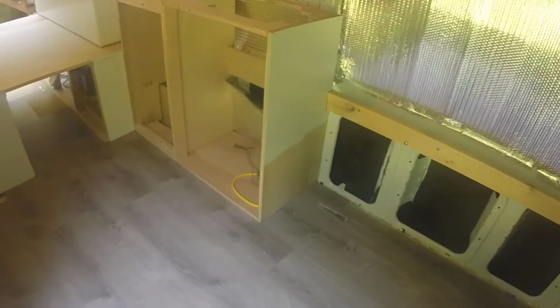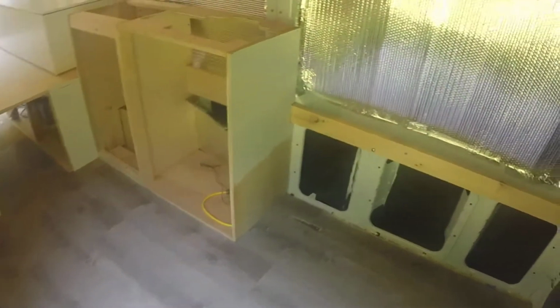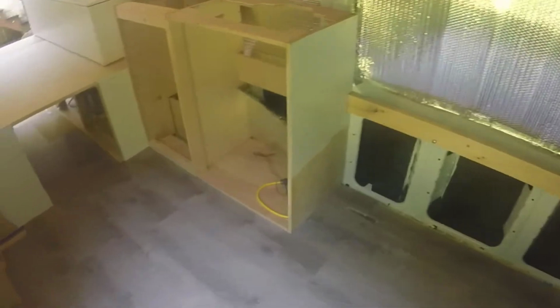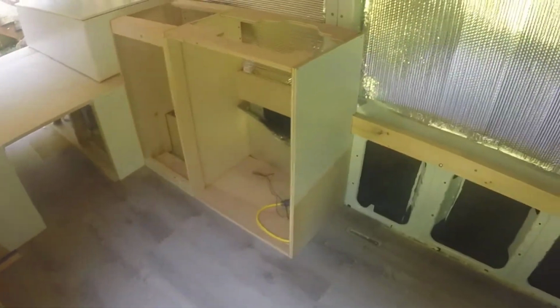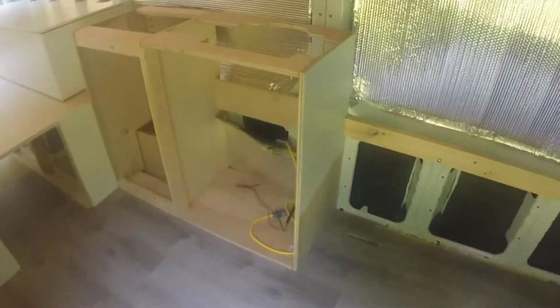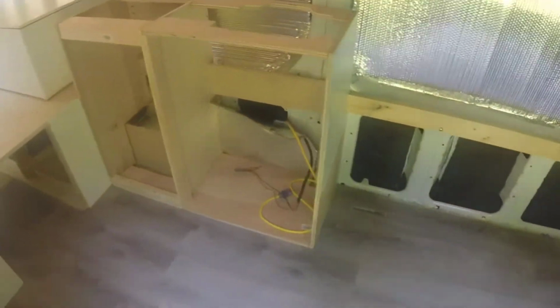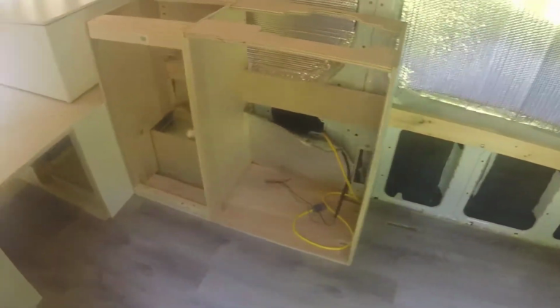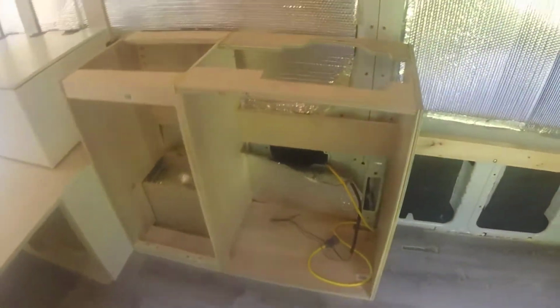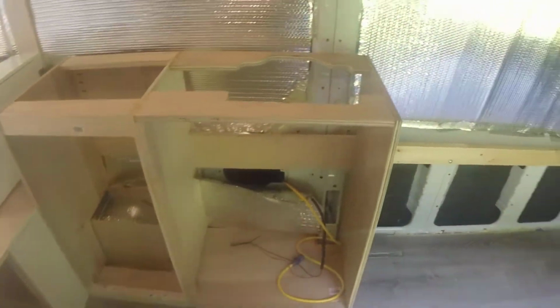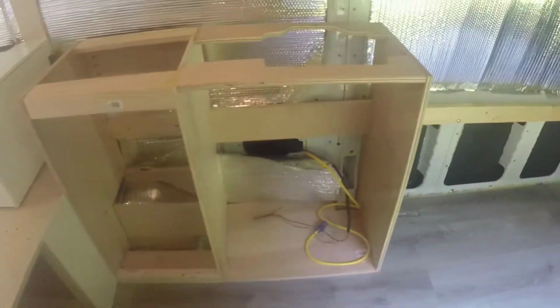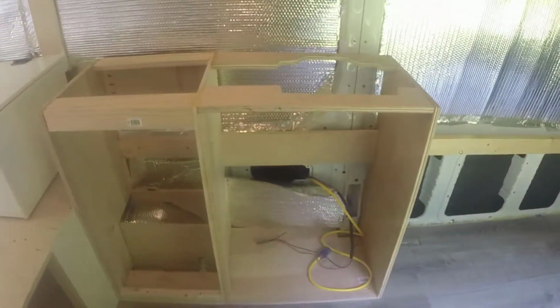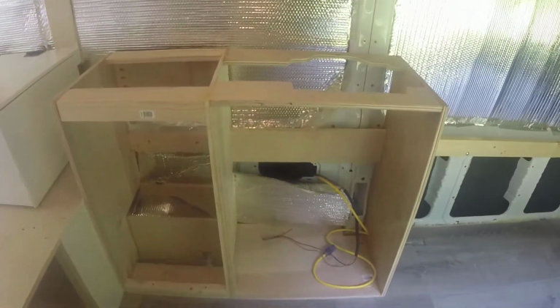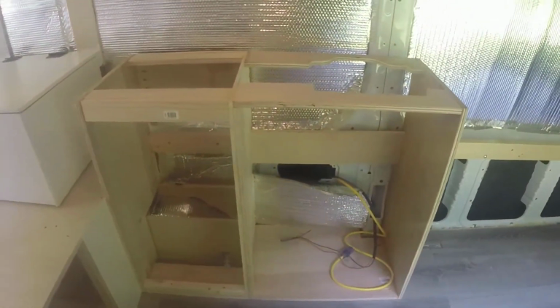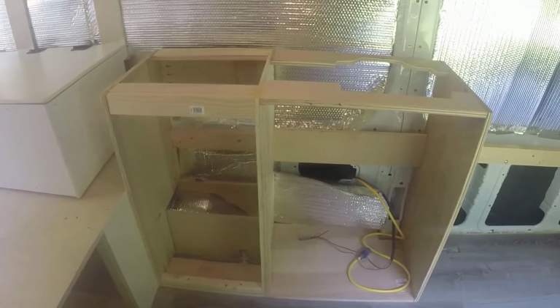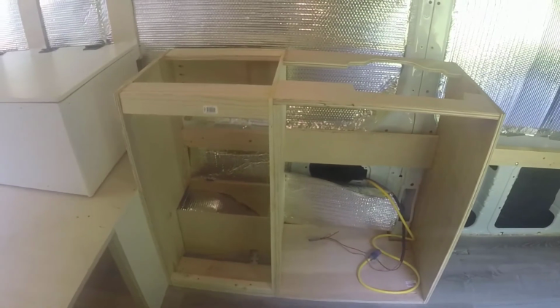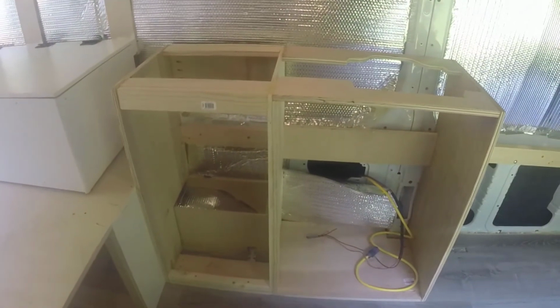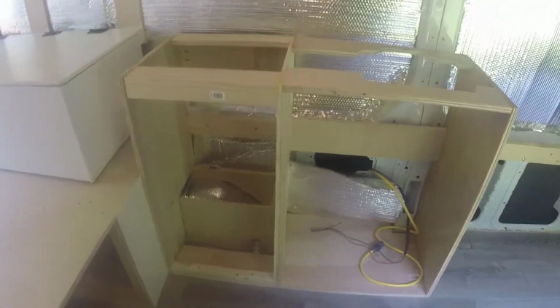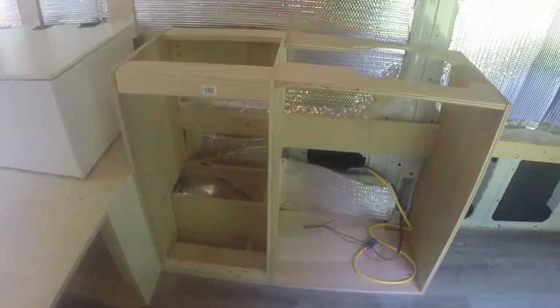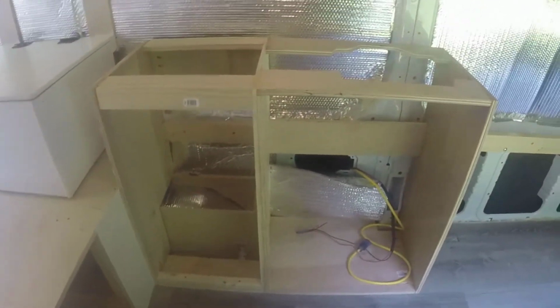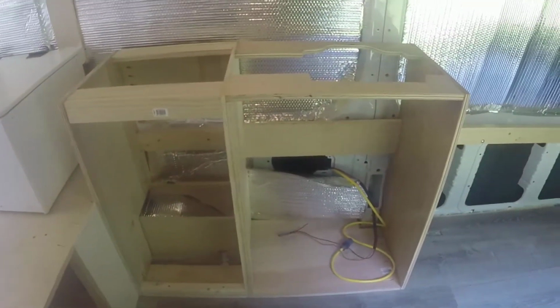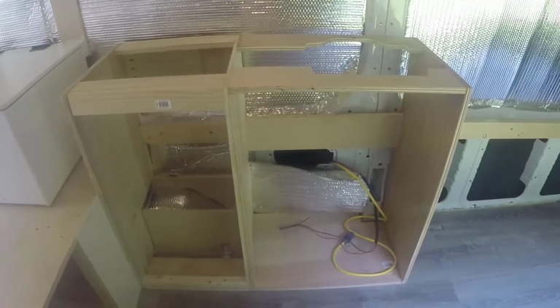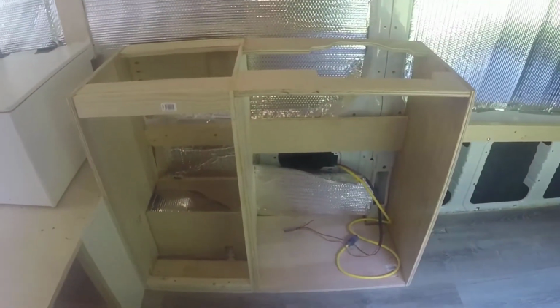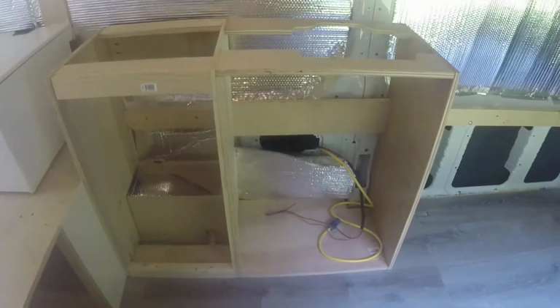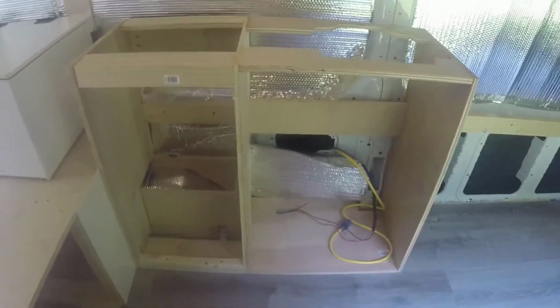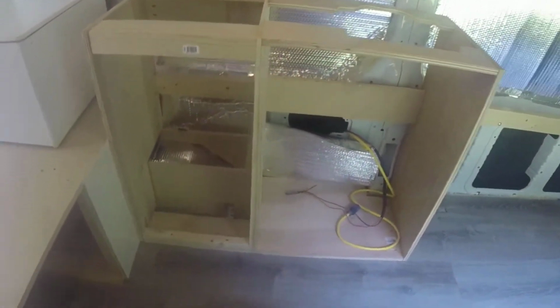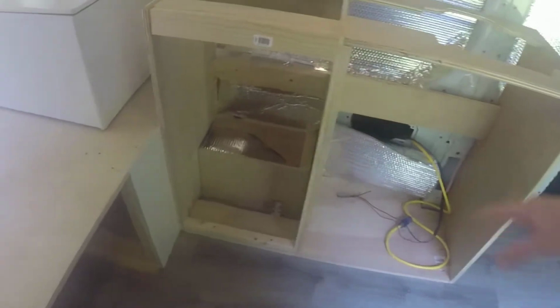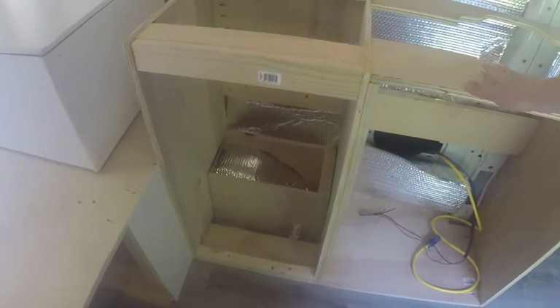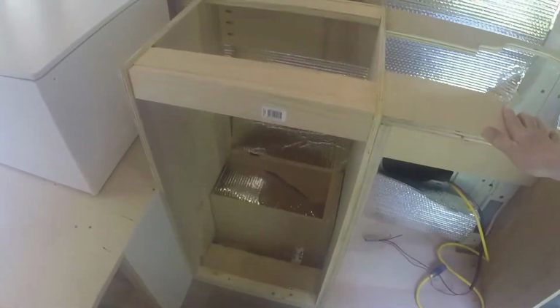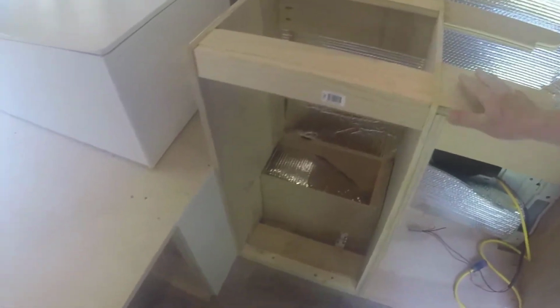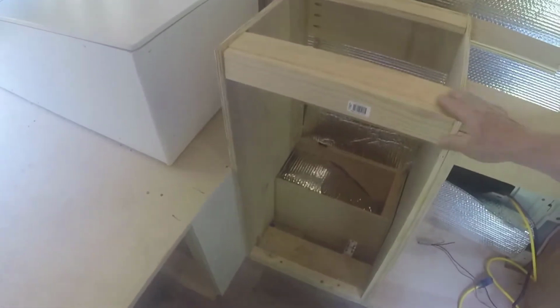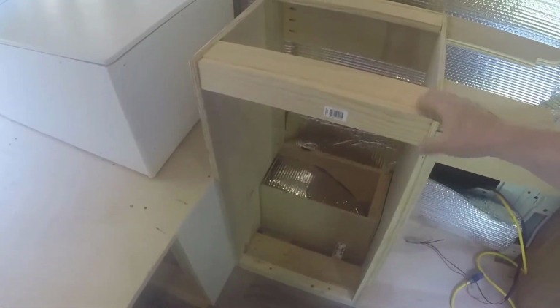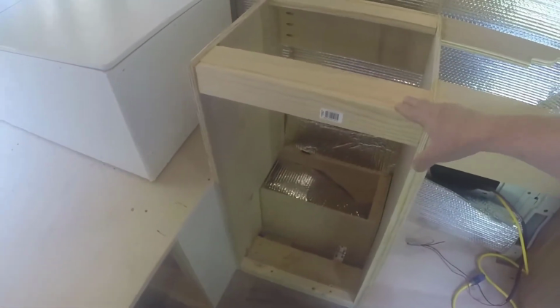So we've installed our first unit here. This is our sink cabinet for the sink area of the van. Last time in a previous video, these were two separate units, two separate pieces.